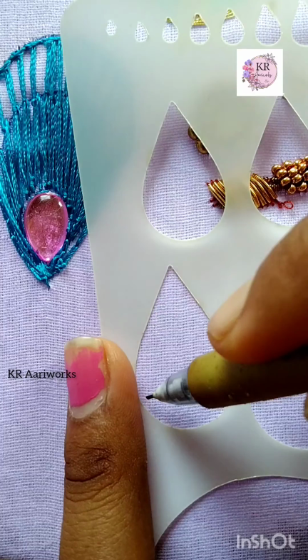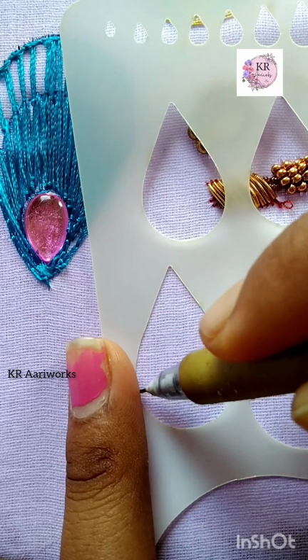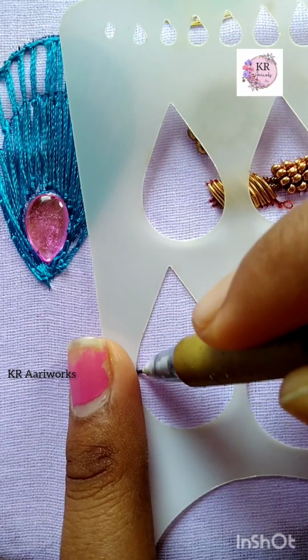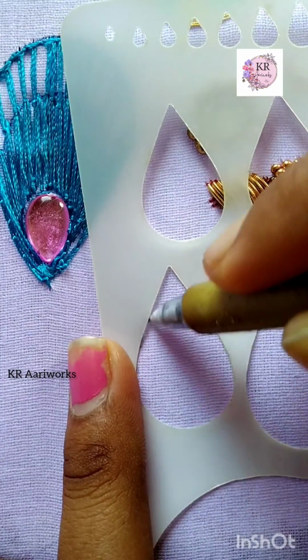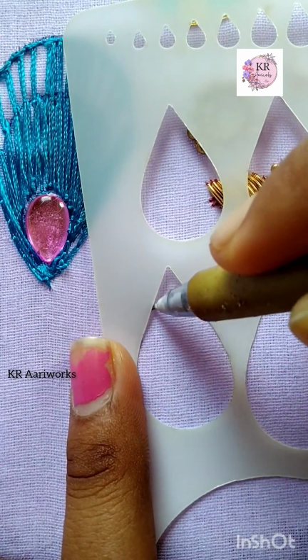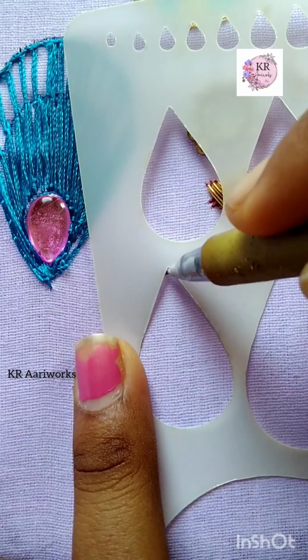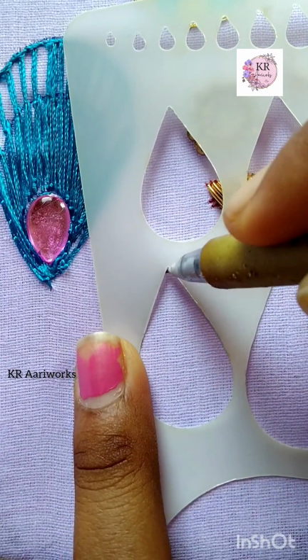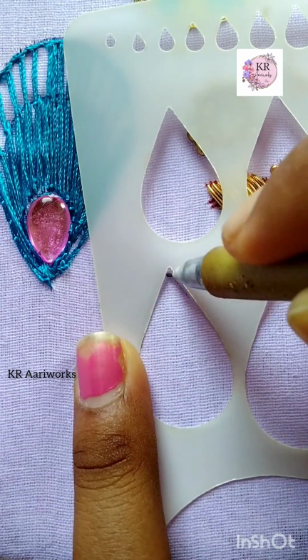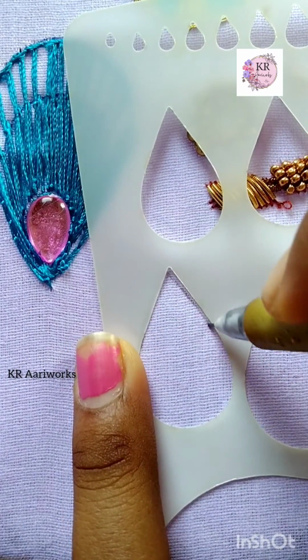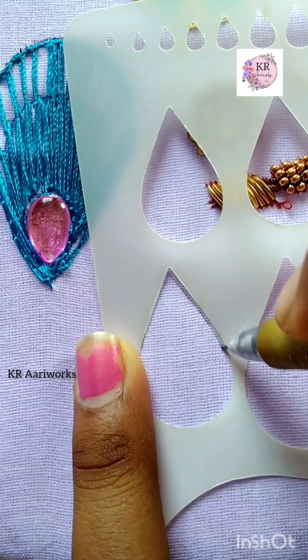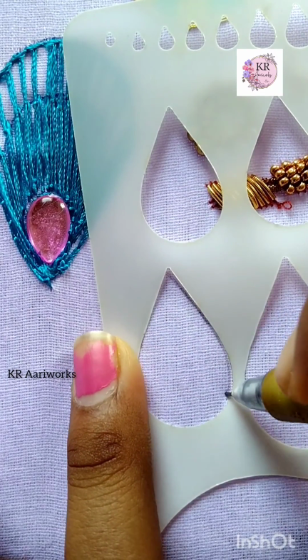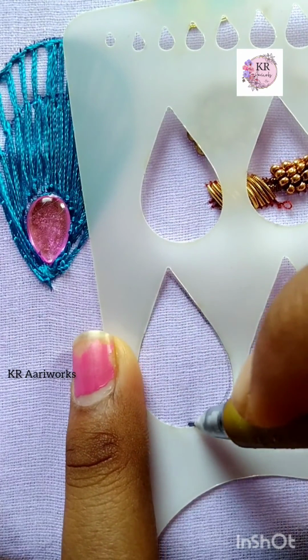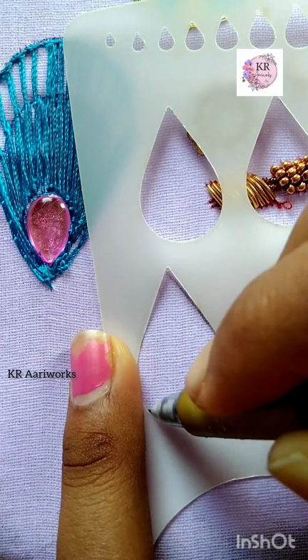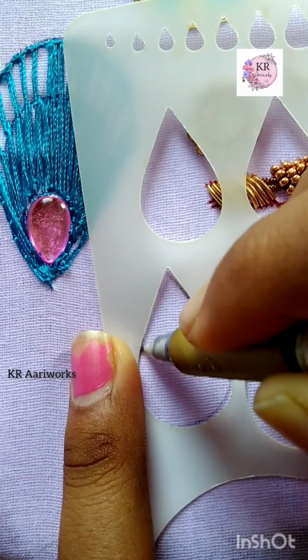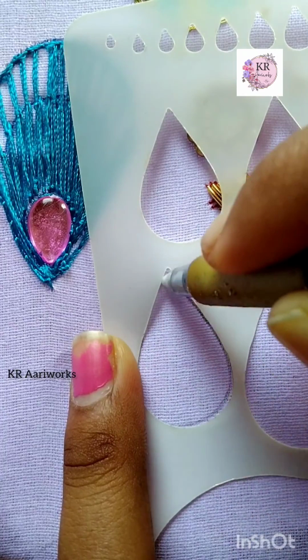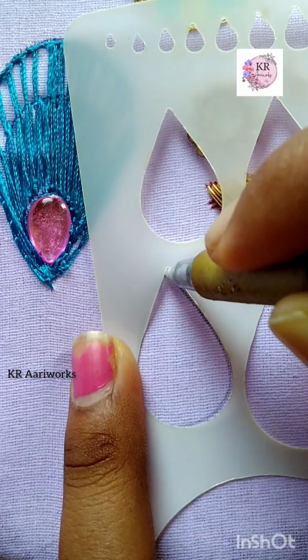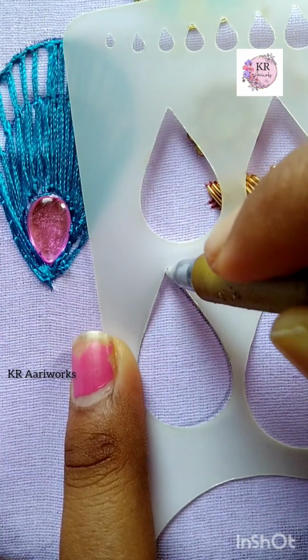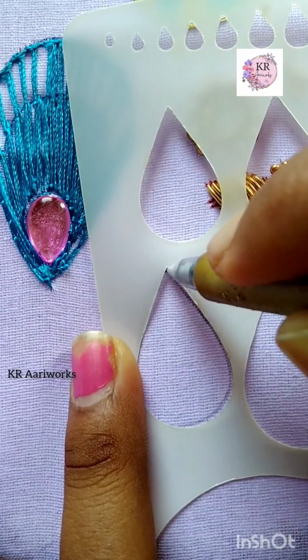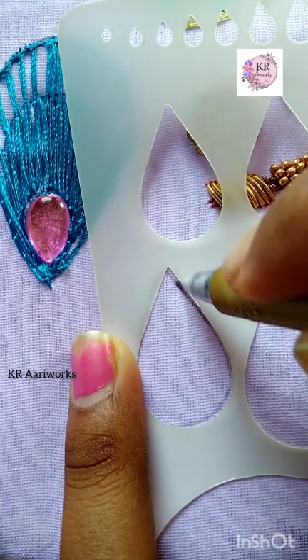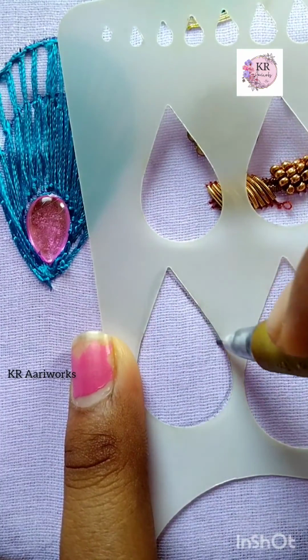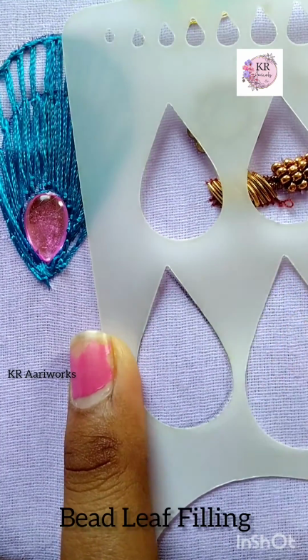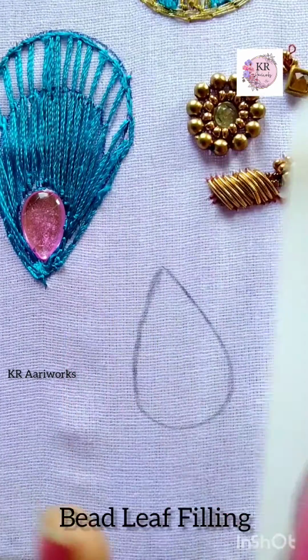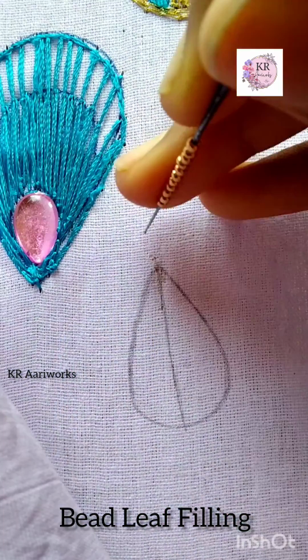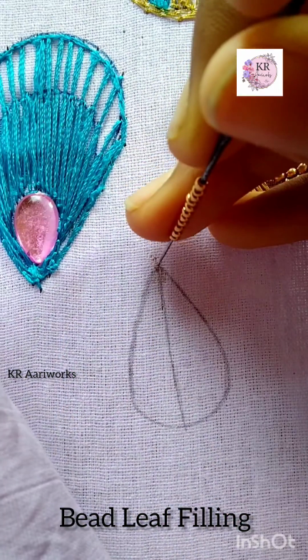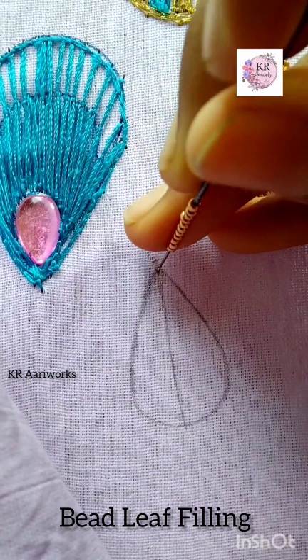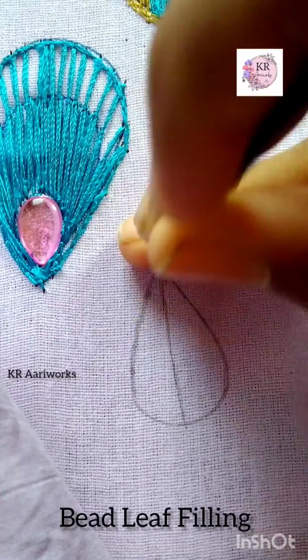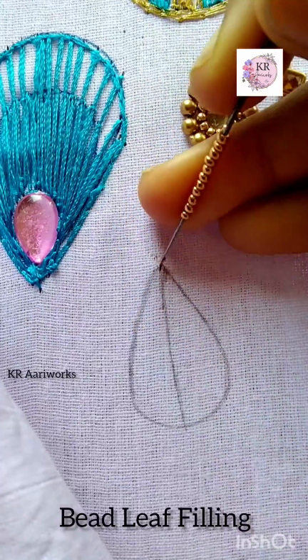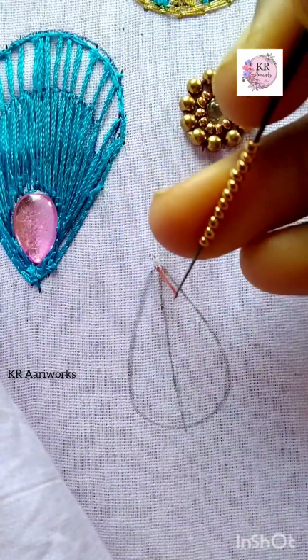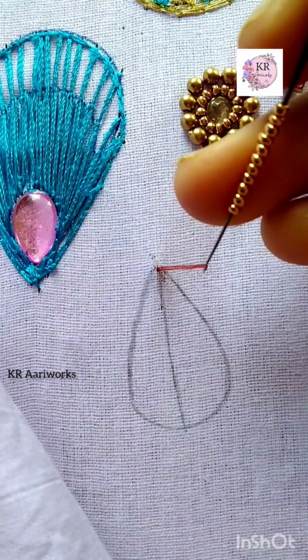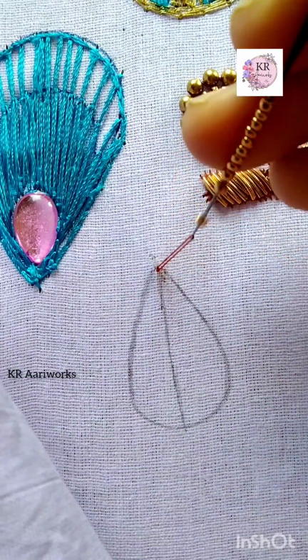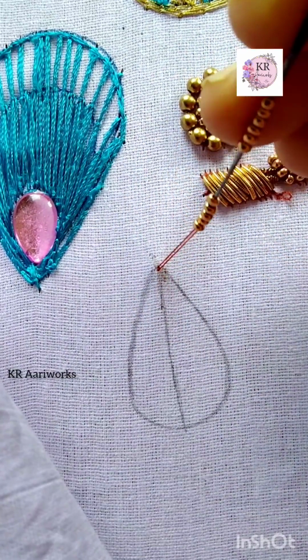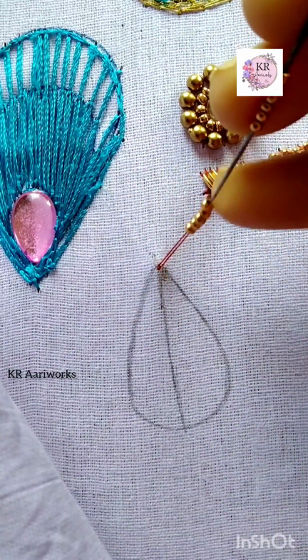Hi, K.I.R.E.V.O.K.S. This is my channel. This is a great video. Now we are going to see bead leaf filling. We are going to insert a bead to create creativity.